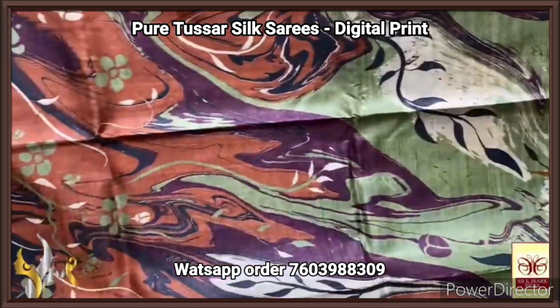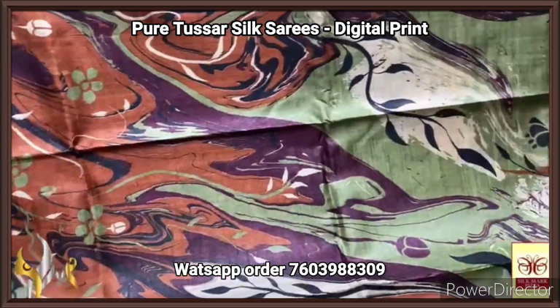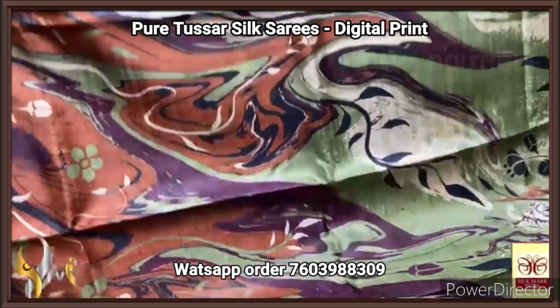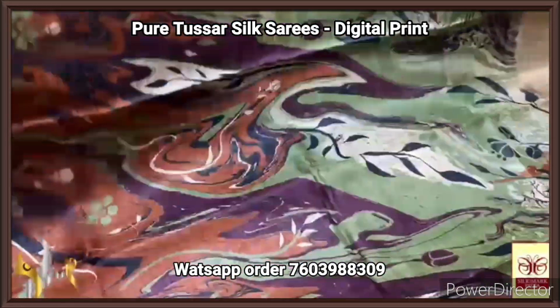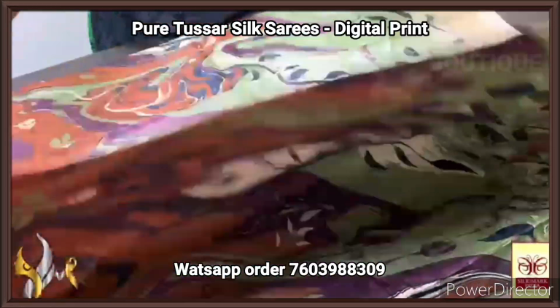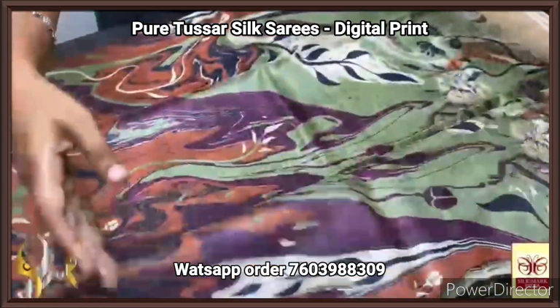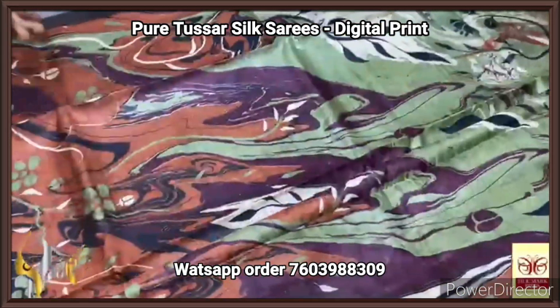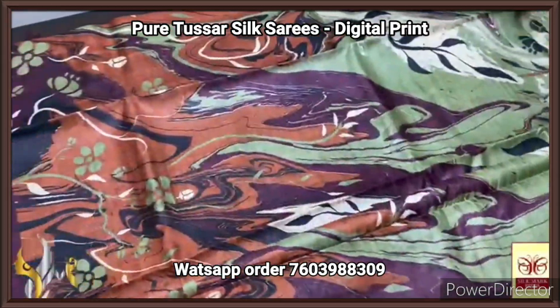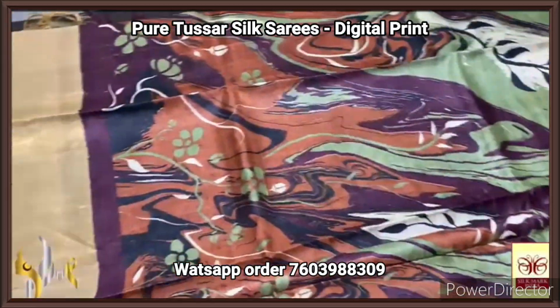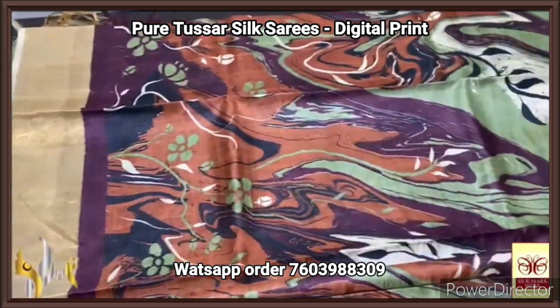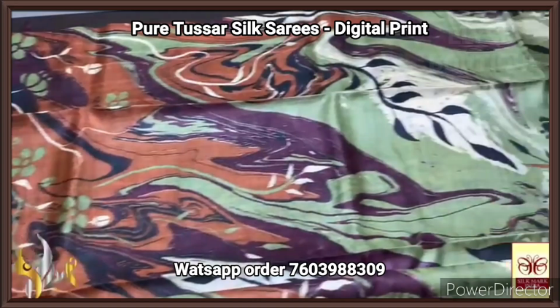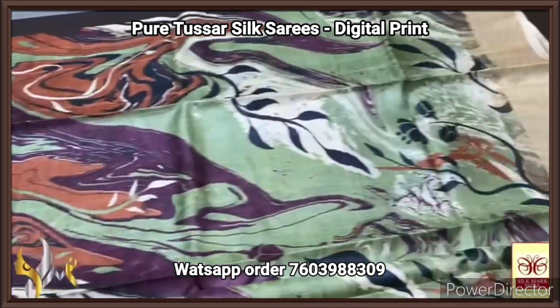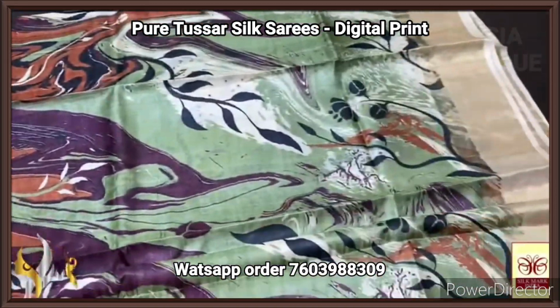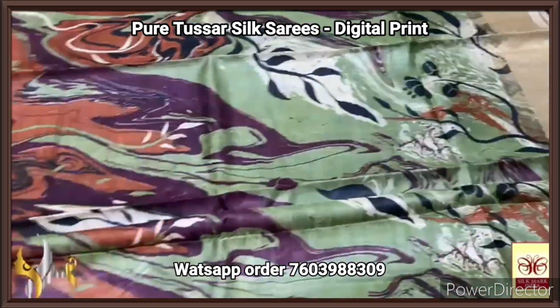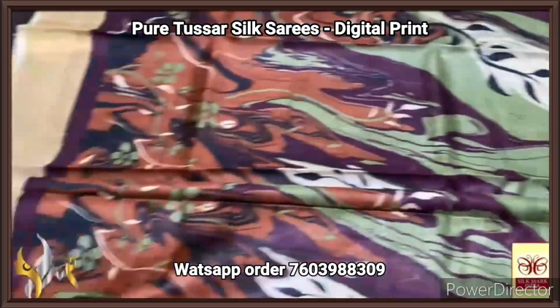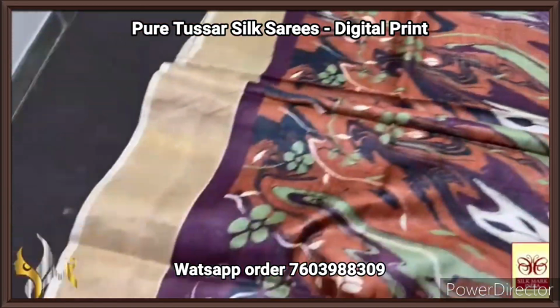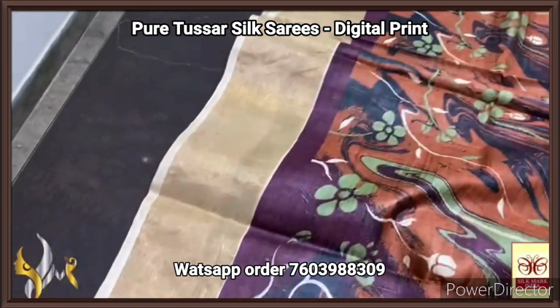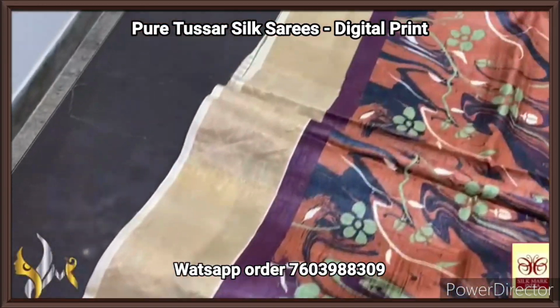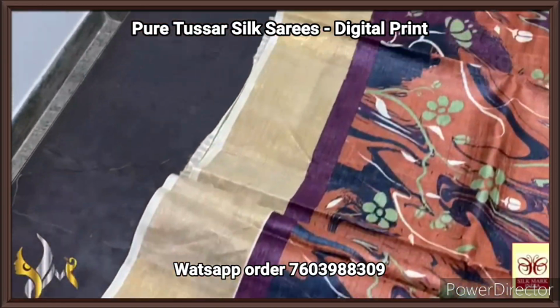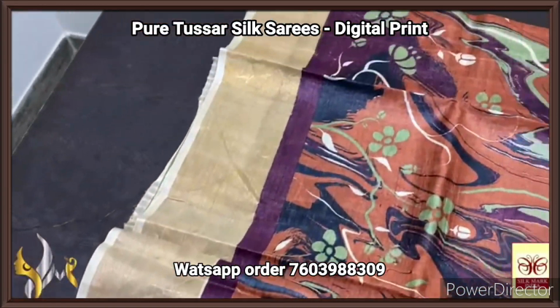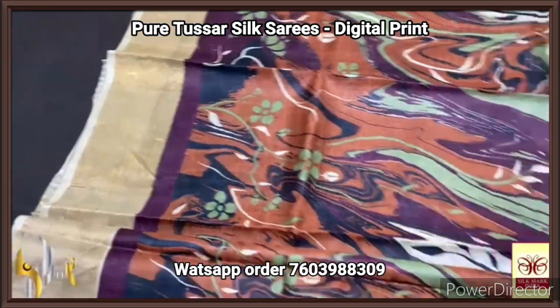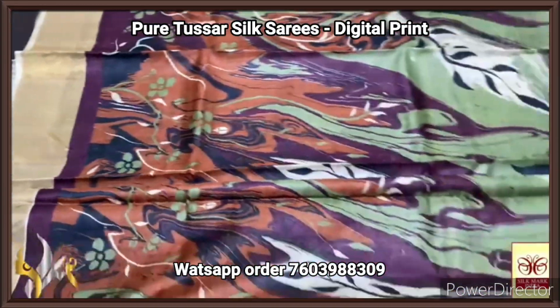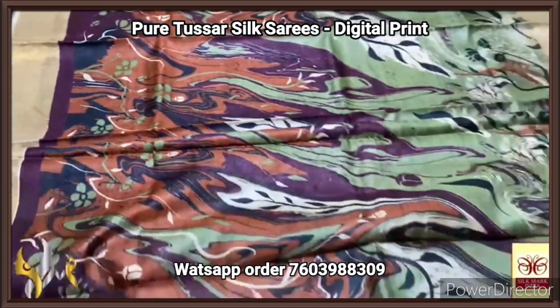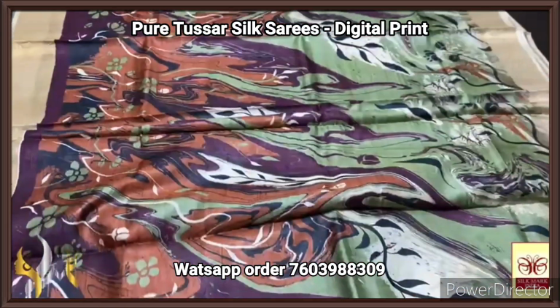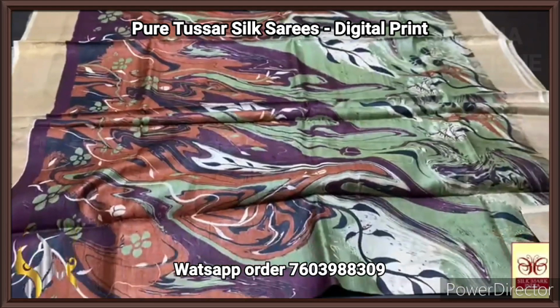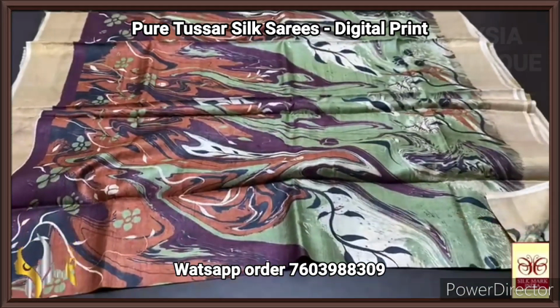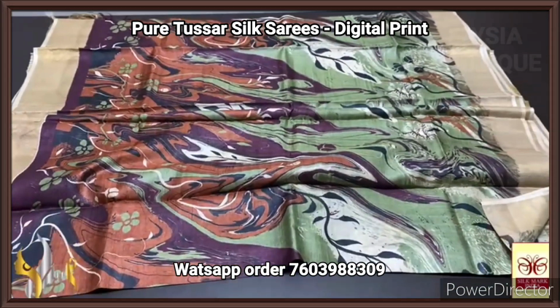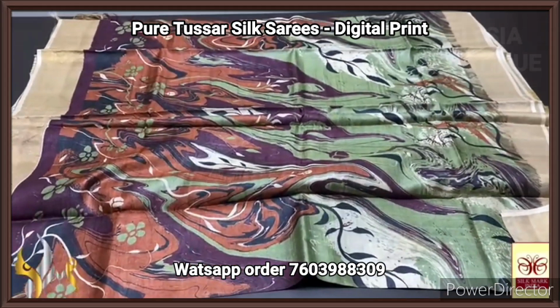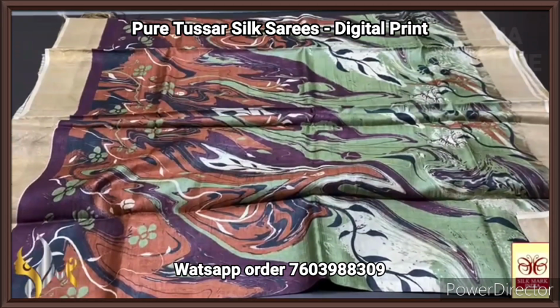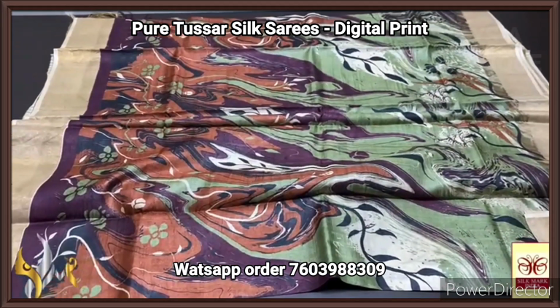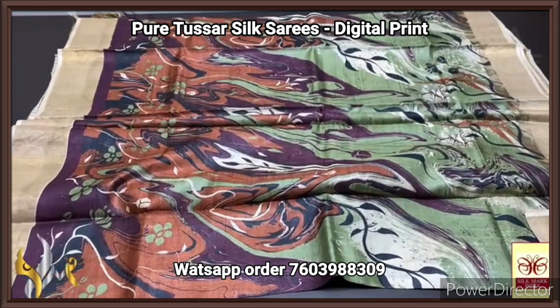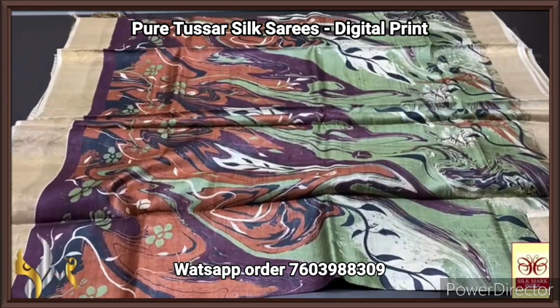Fully digital printed design all over the body — very different and trendy — and the saree borders here are done in the sandal base color itself. Elegant saree, fully a trendy version with authentic silk mark.